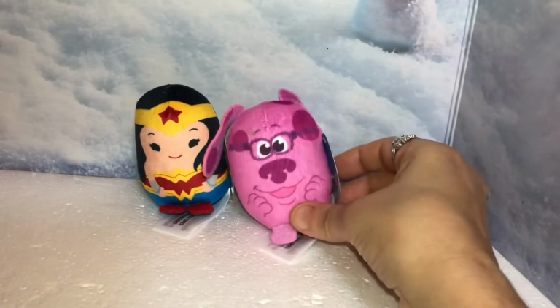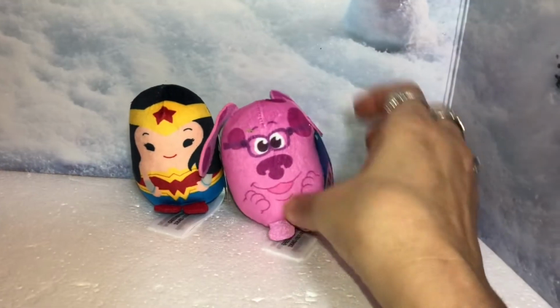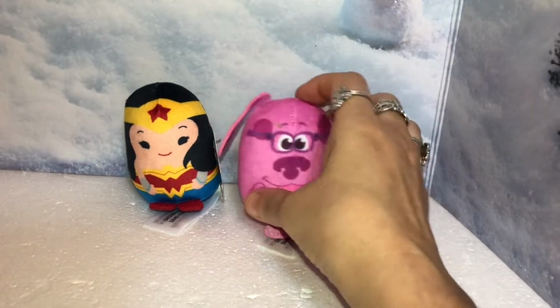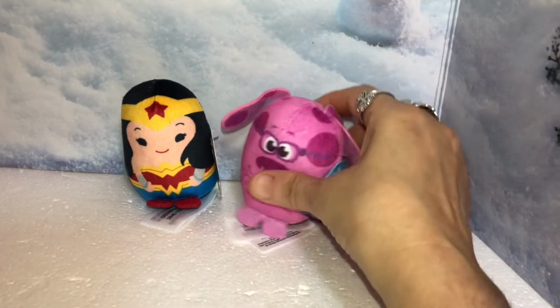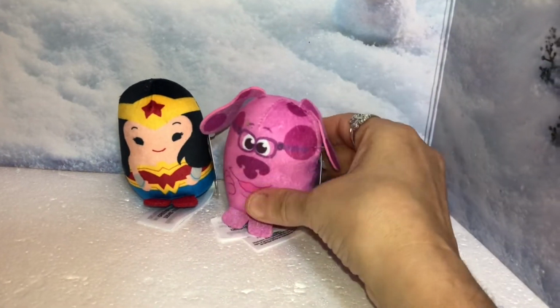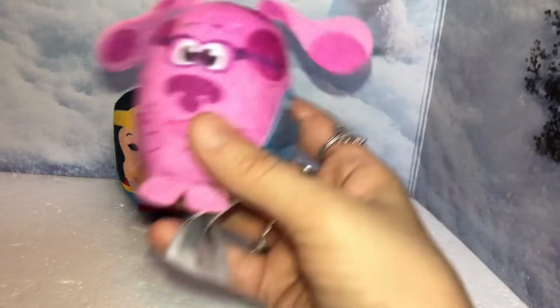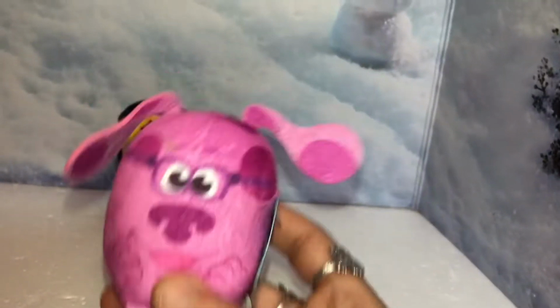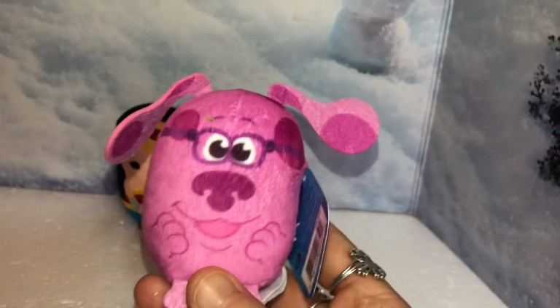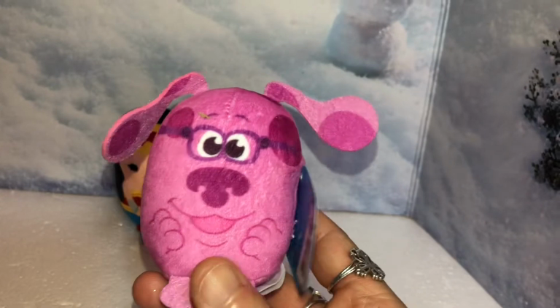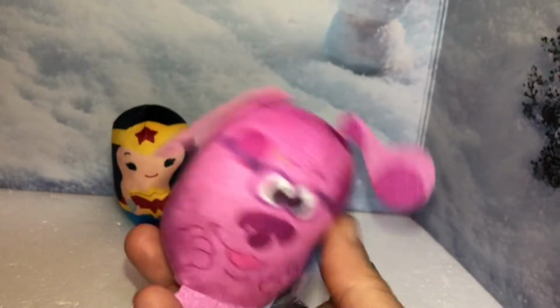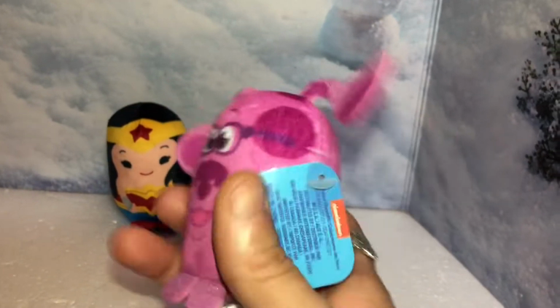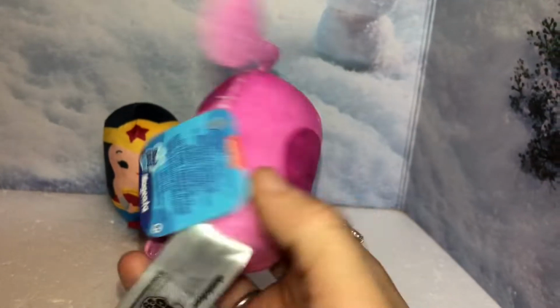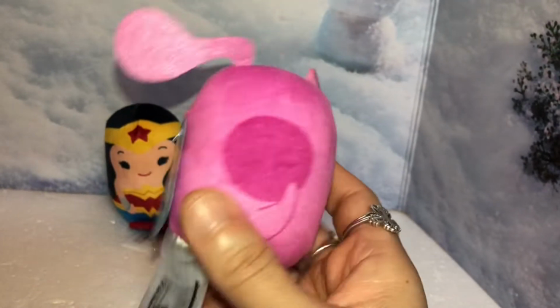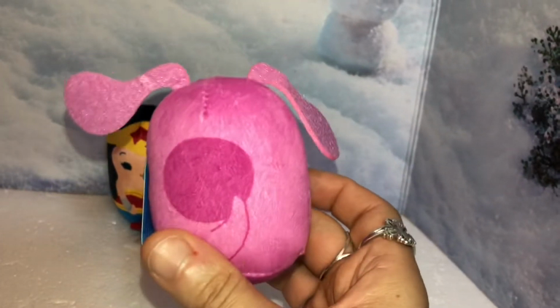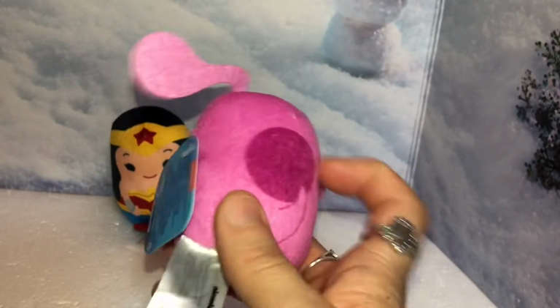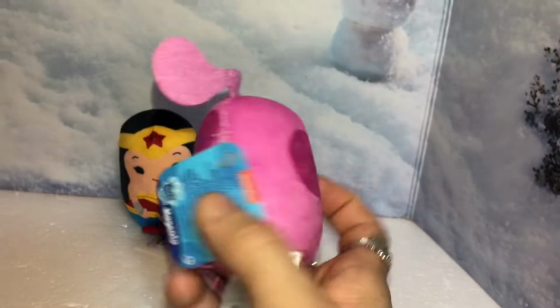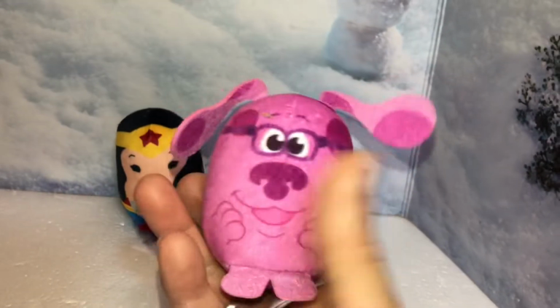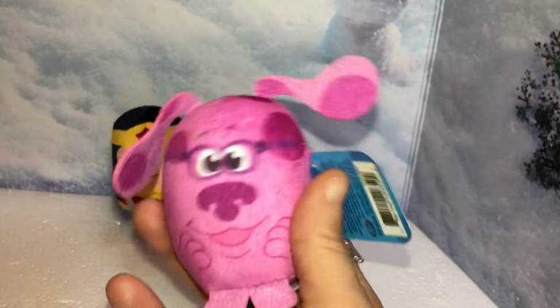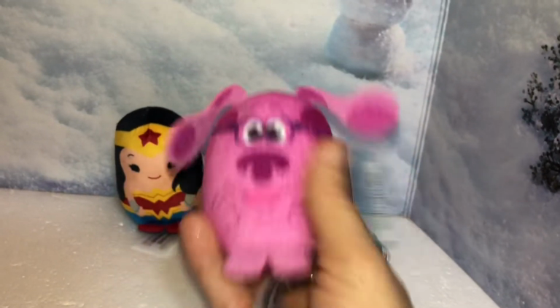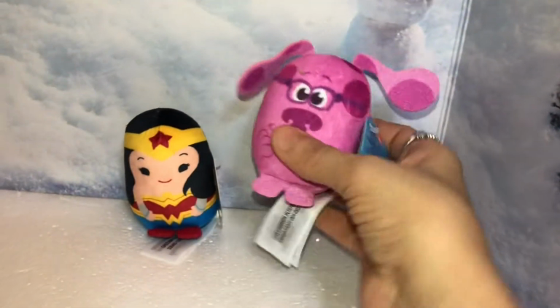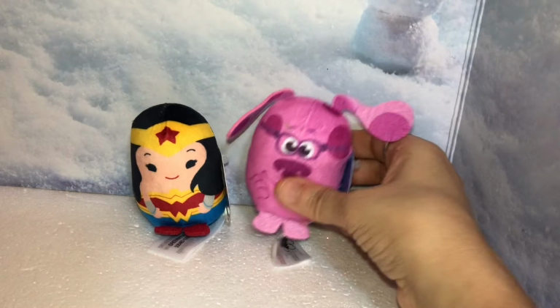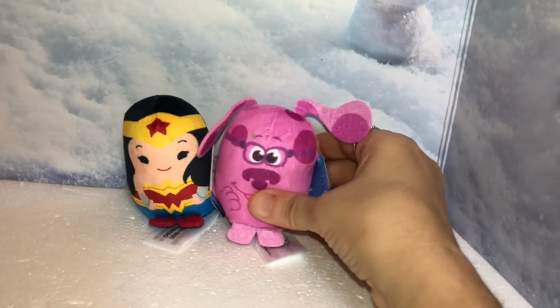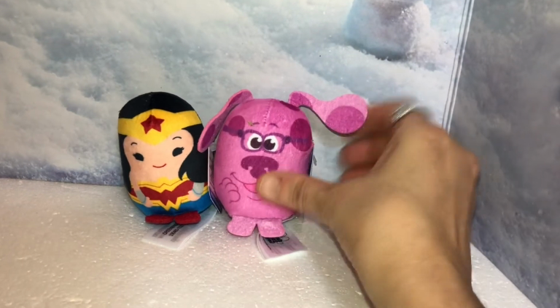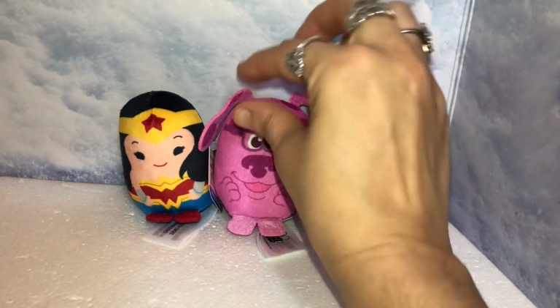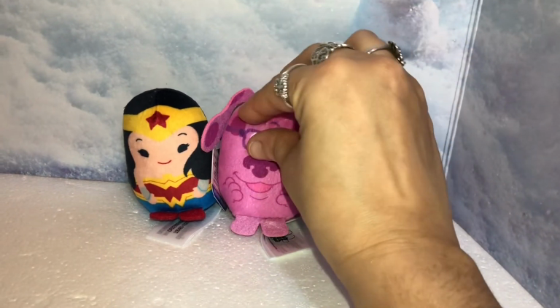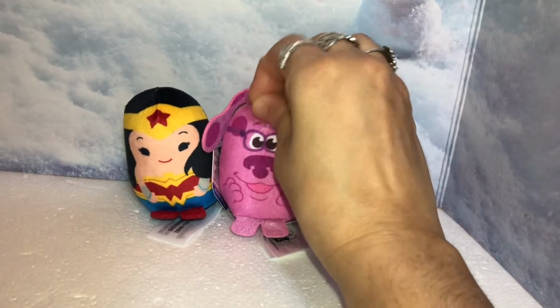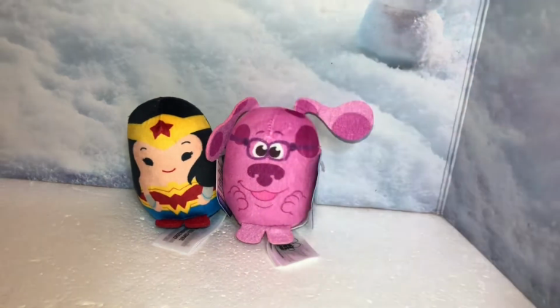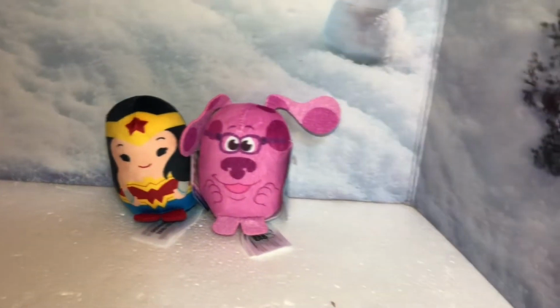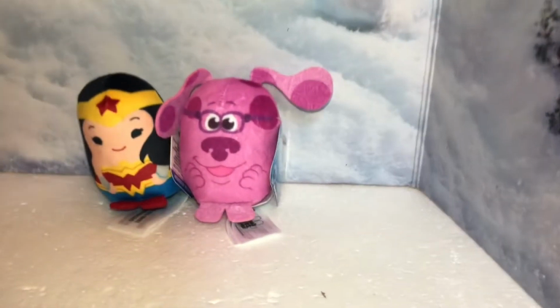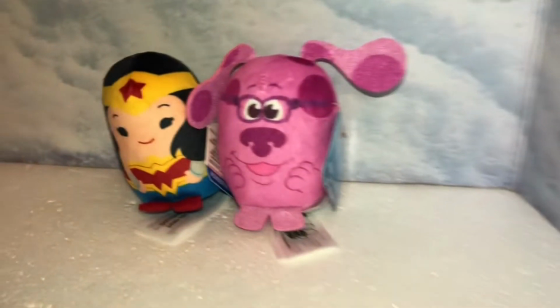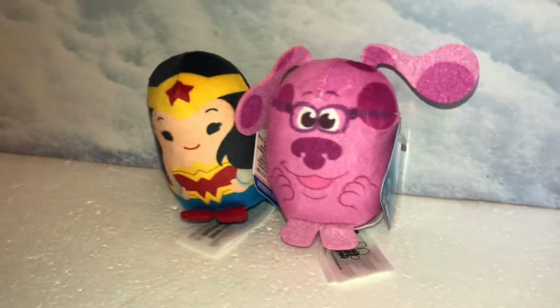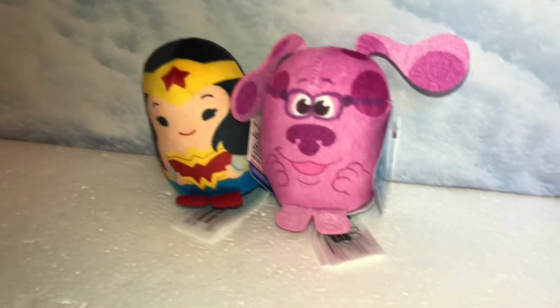I got this one for my son — it's so cute. This is Magenta. He loves watching Blue's Clues and he has a Blue Funko Pop that I got him recently, so now the Funko Pop has a friend named Magenta.